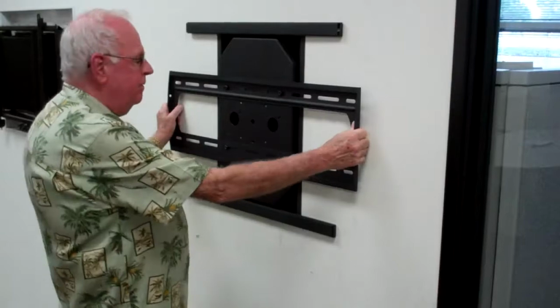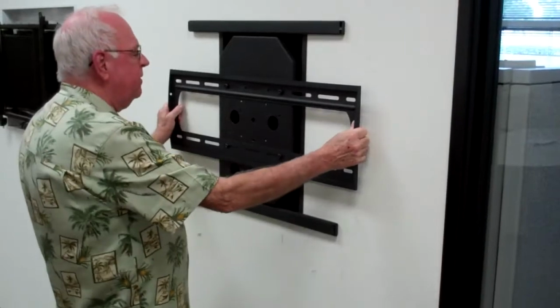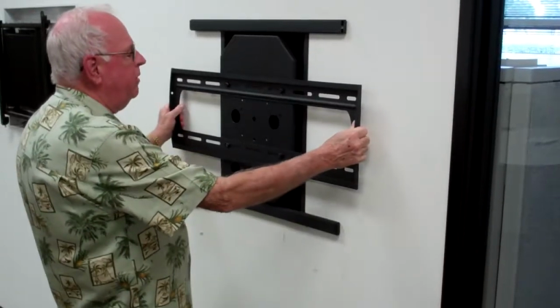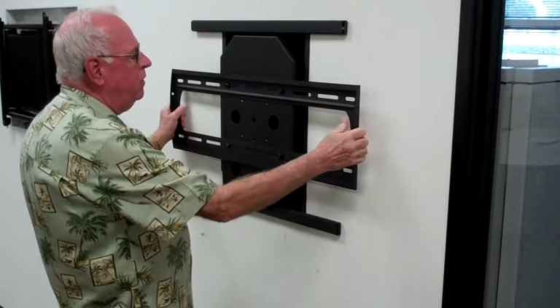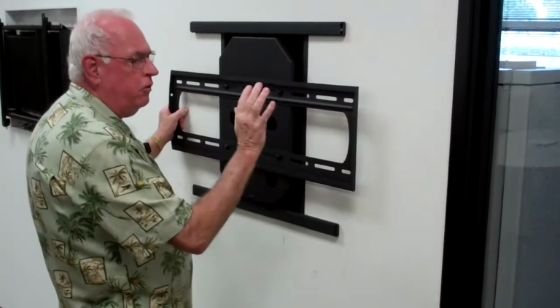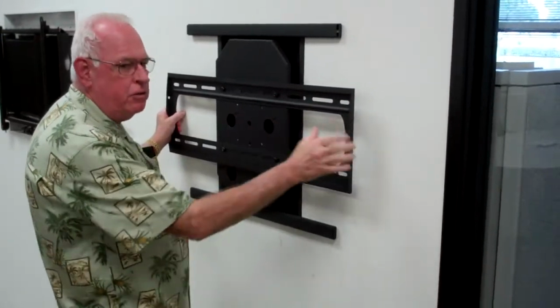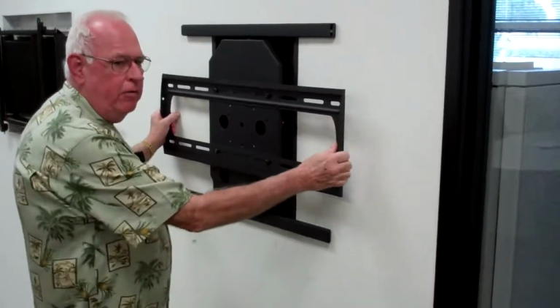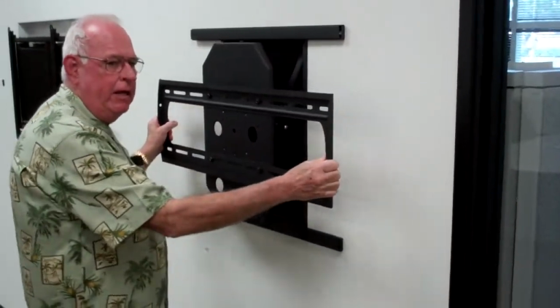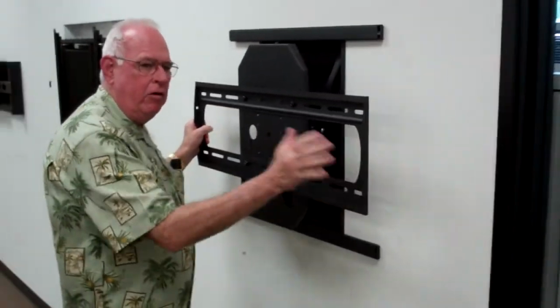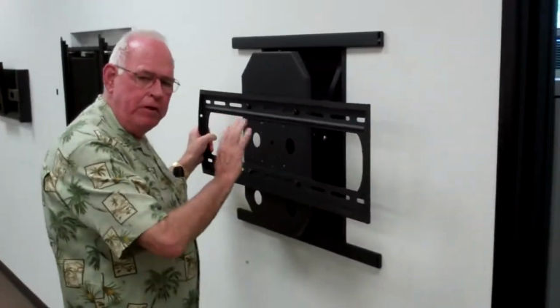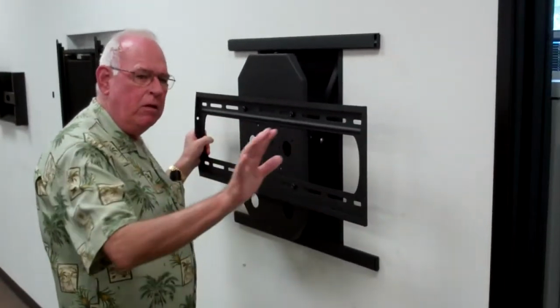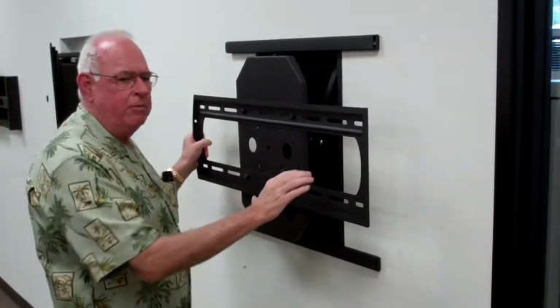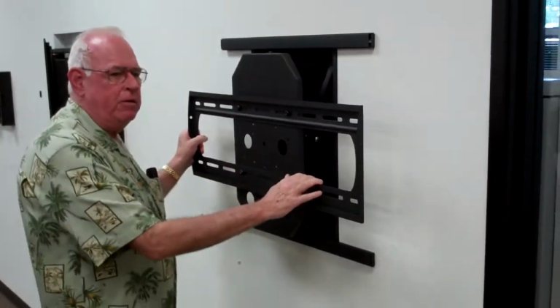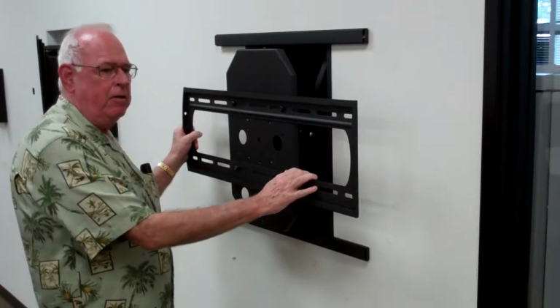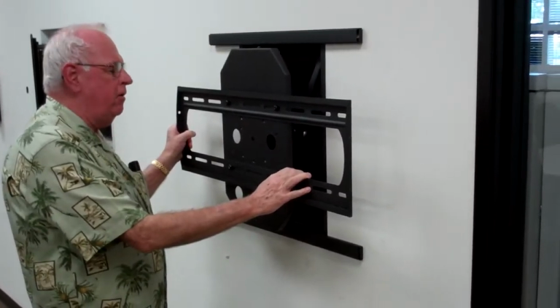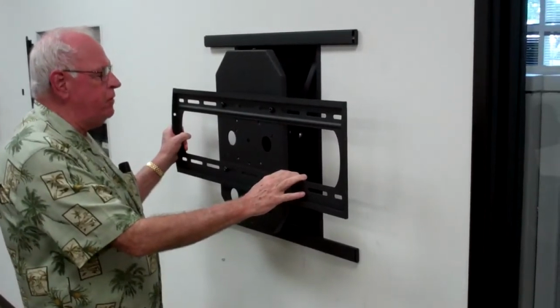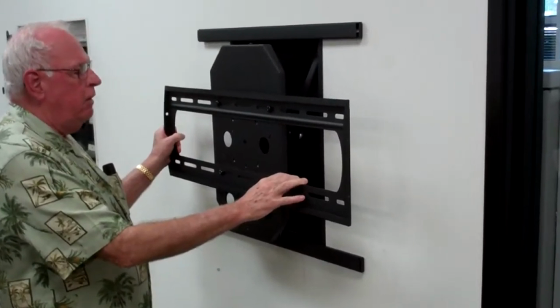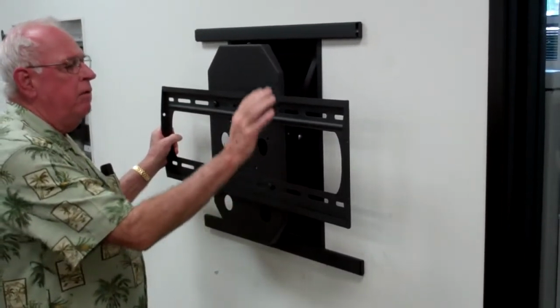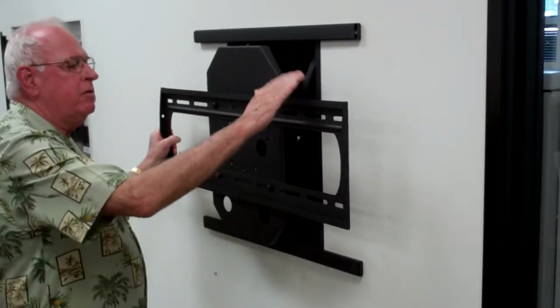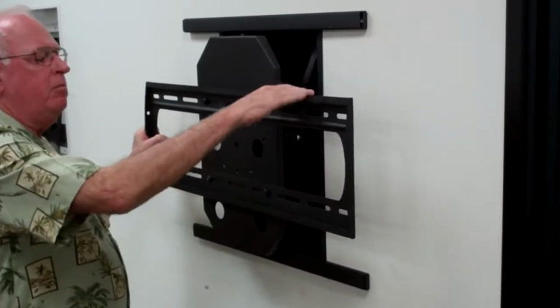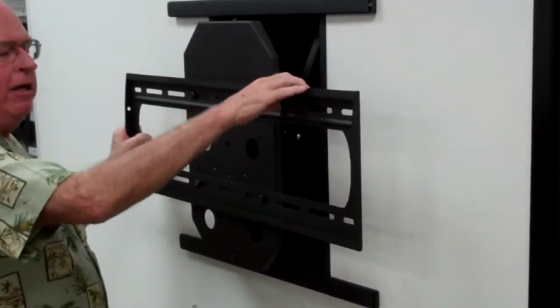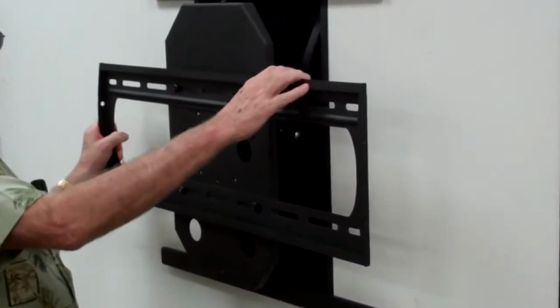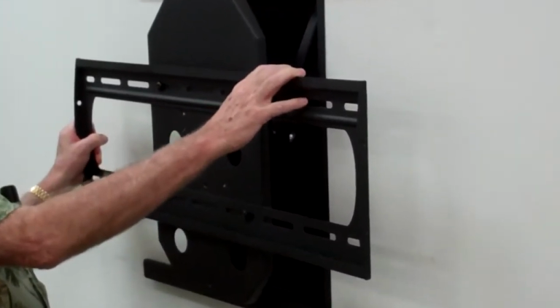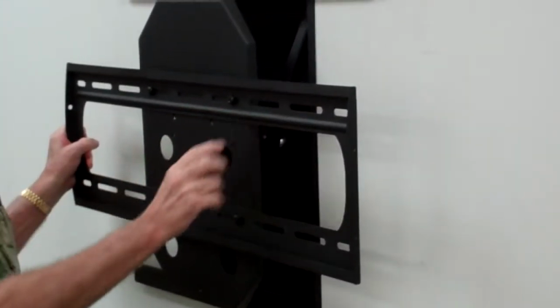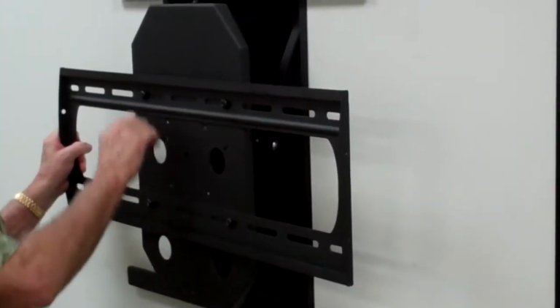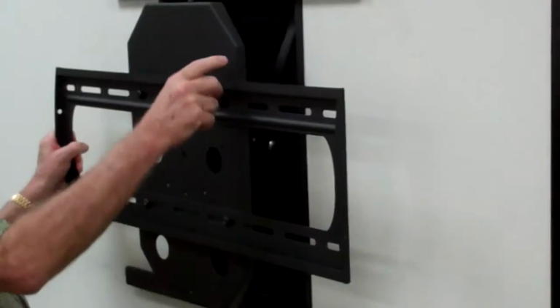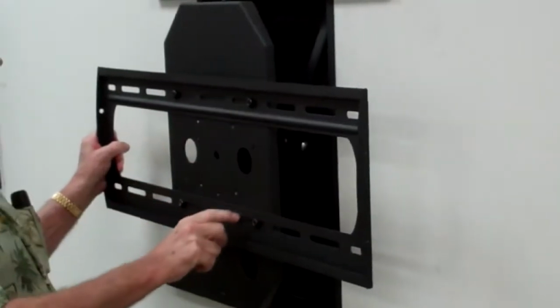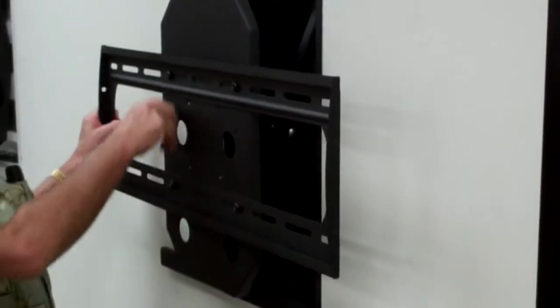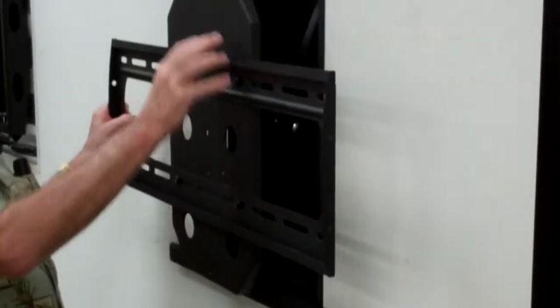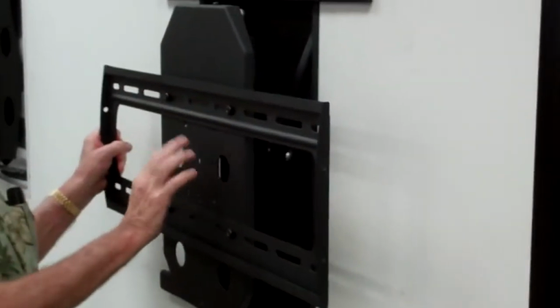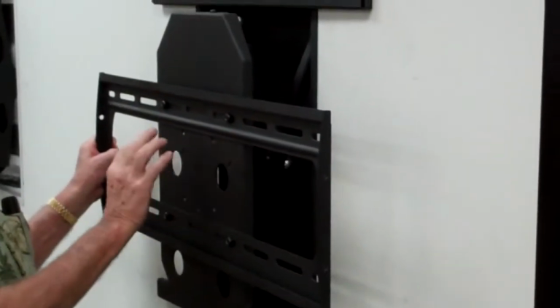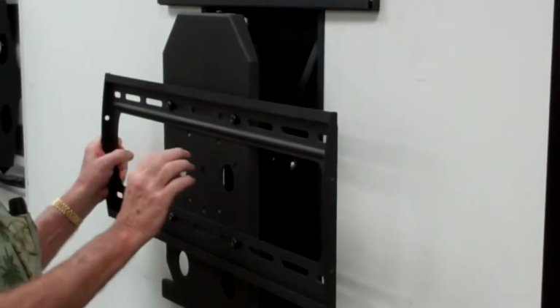Okay Jim, I wanted to show you this mount in that curved video wall concept we talked about the other day at the office. This bracket here doesn't actually have to be on it — we can go all the way out to 200 by 200 mounting on just the back plate.